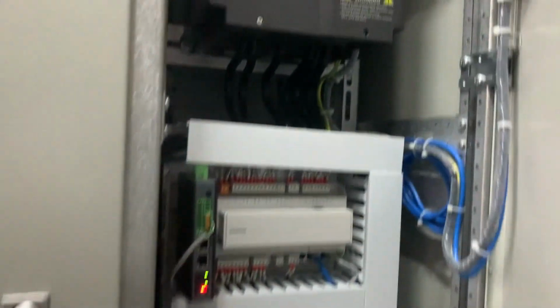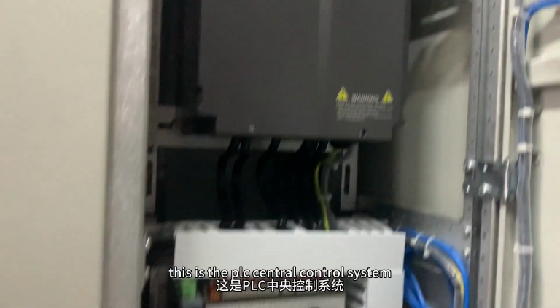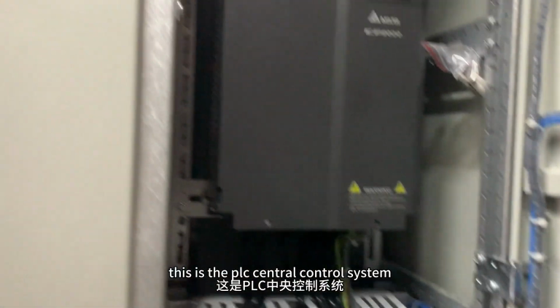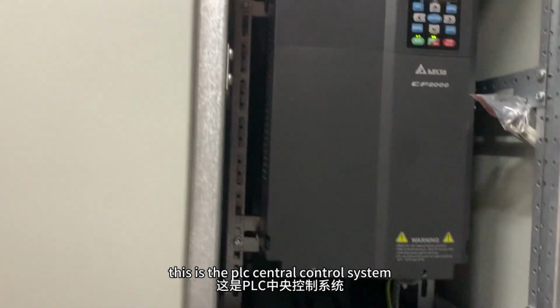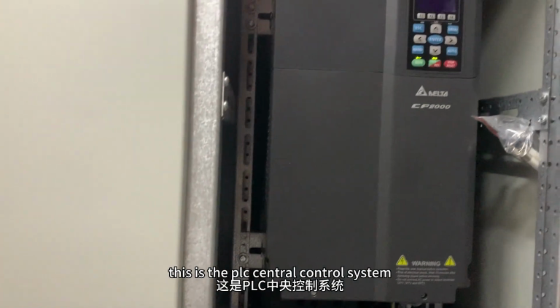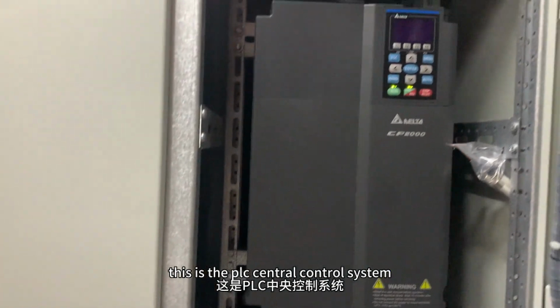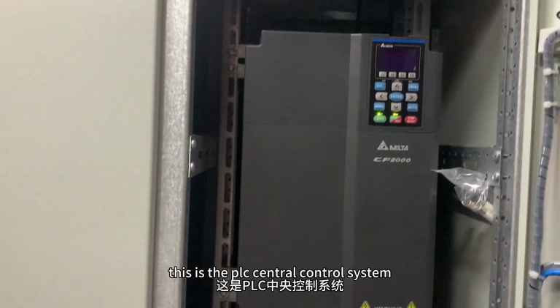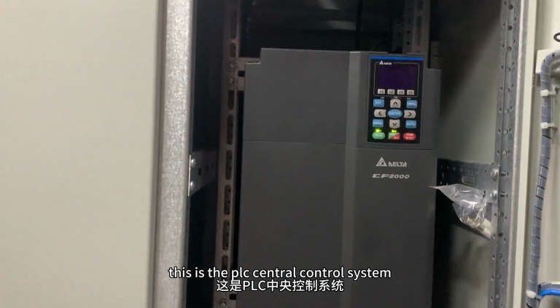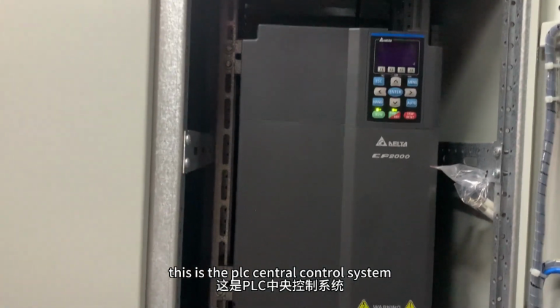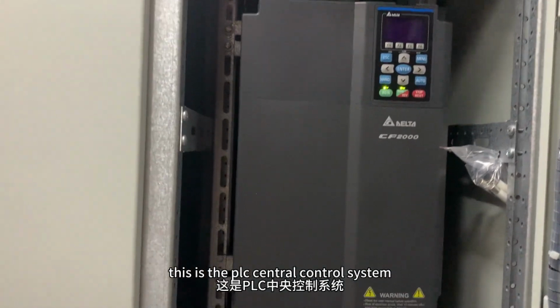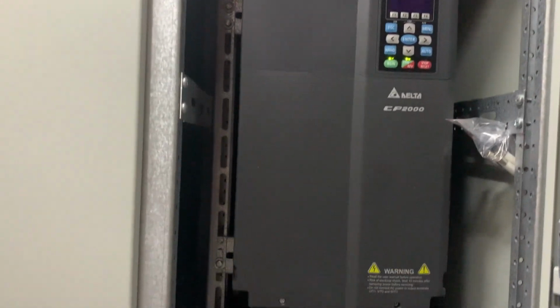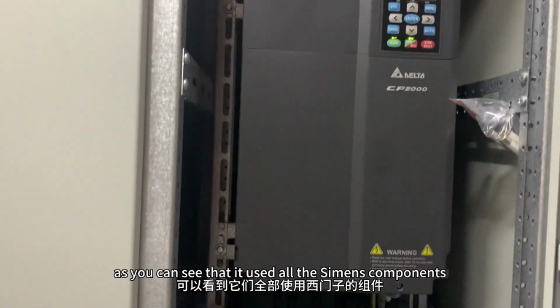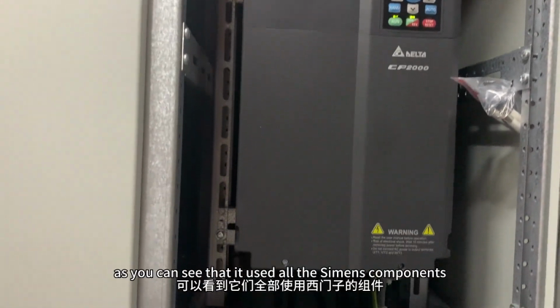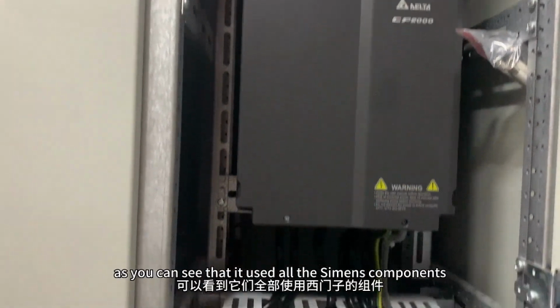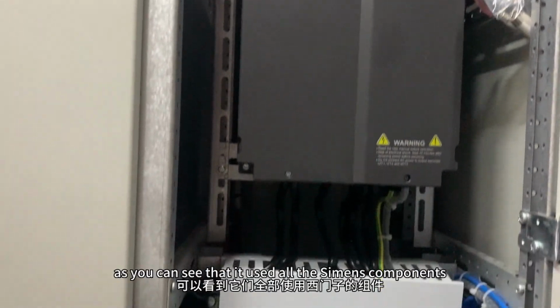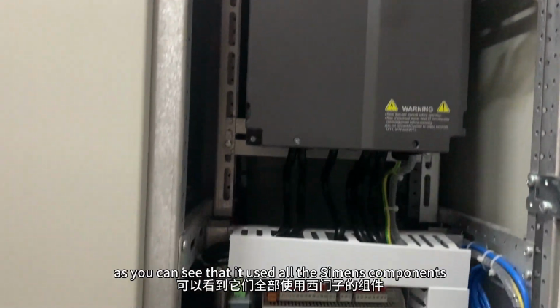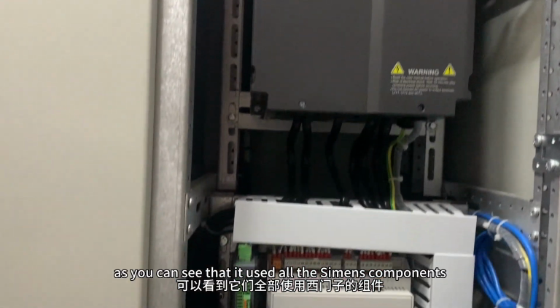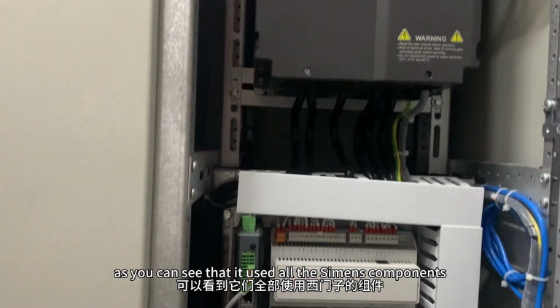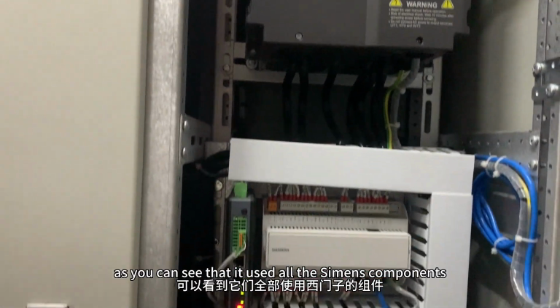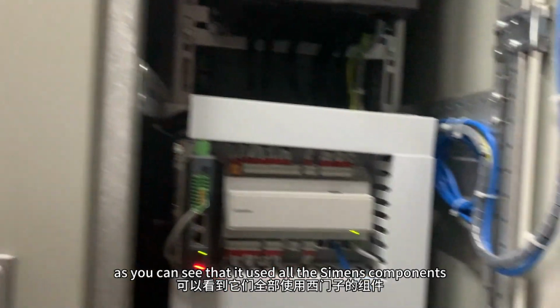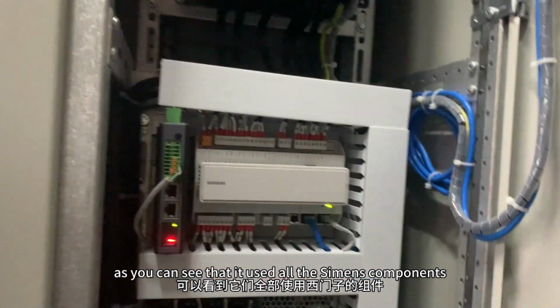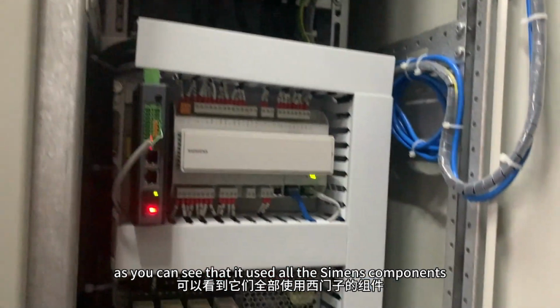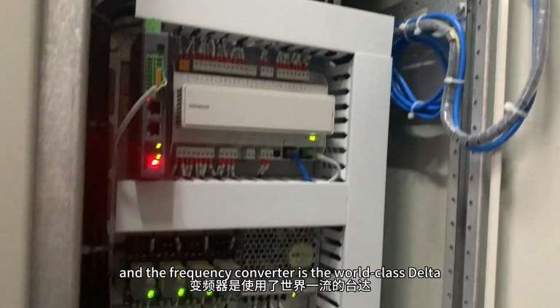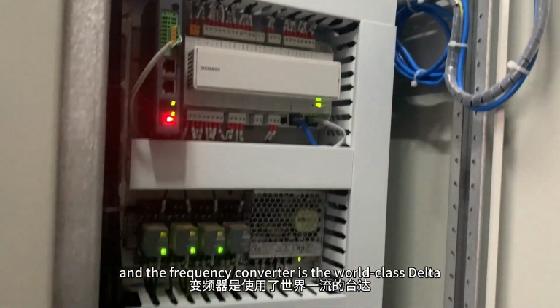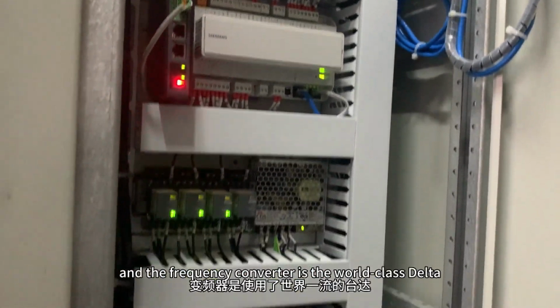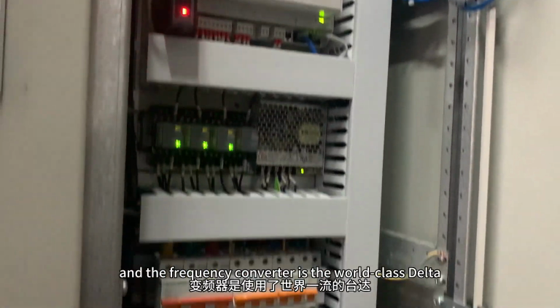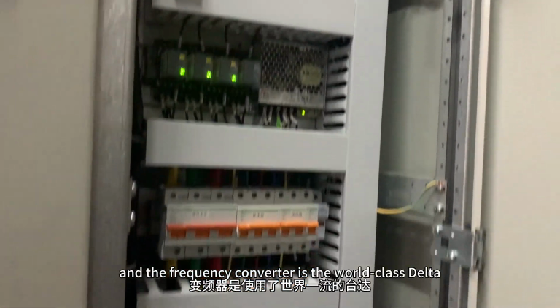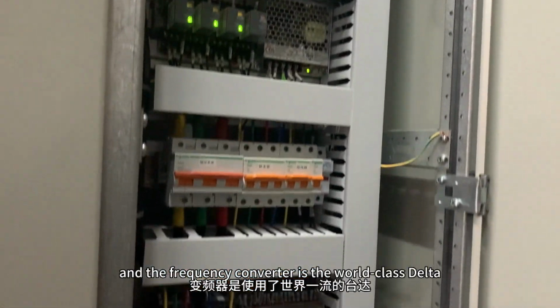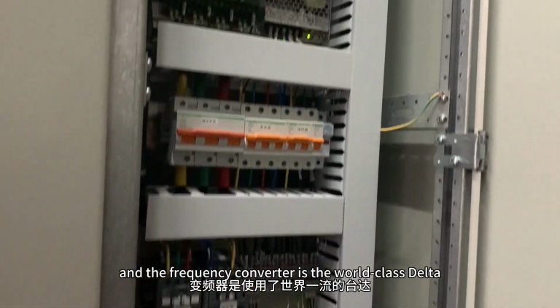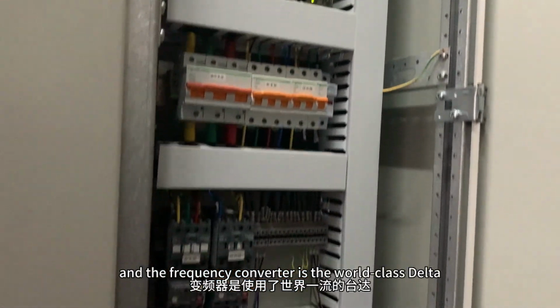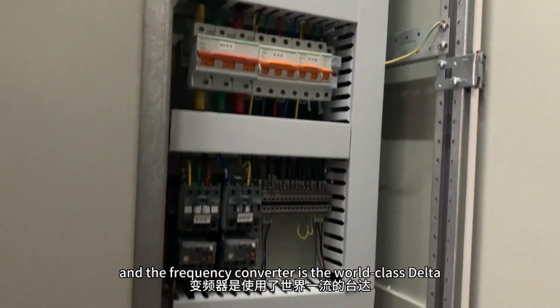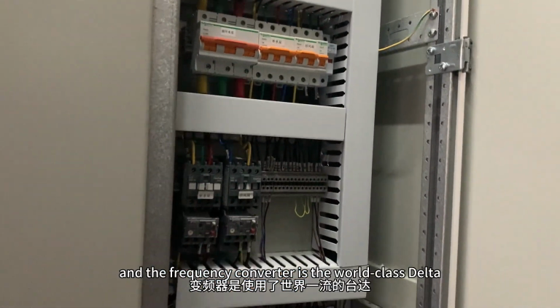This is the PLC central control system. As you can see, it uses all Siemens components, and the frequency converter is the world-class Delta.